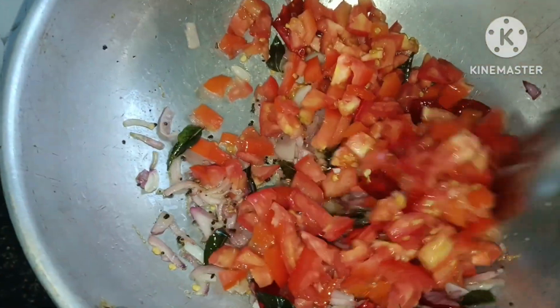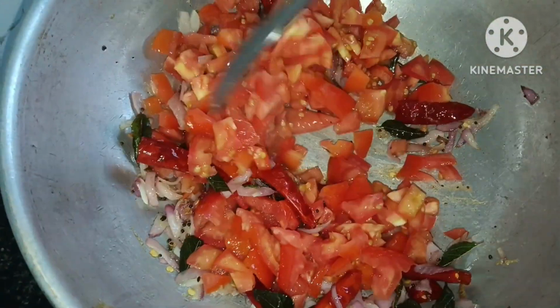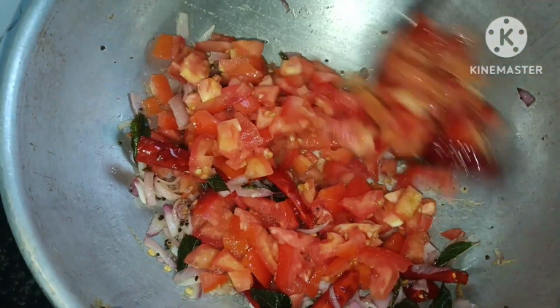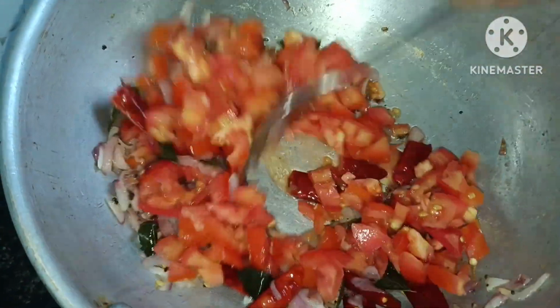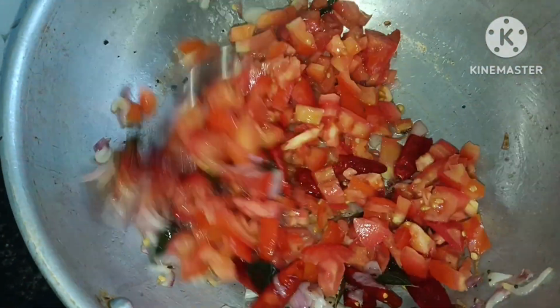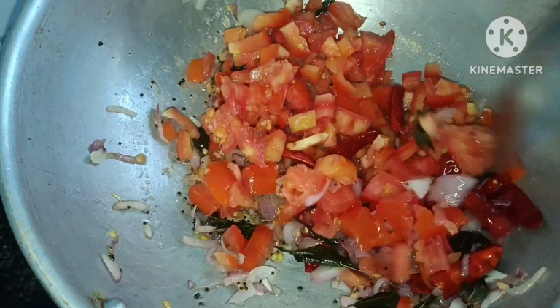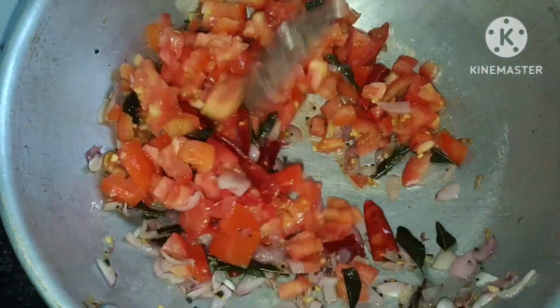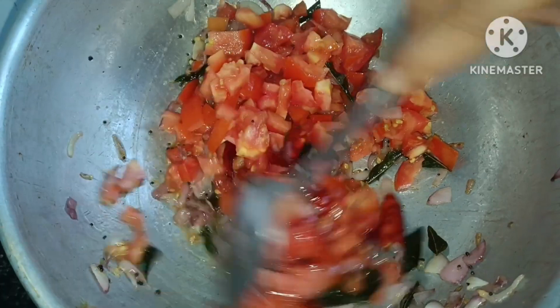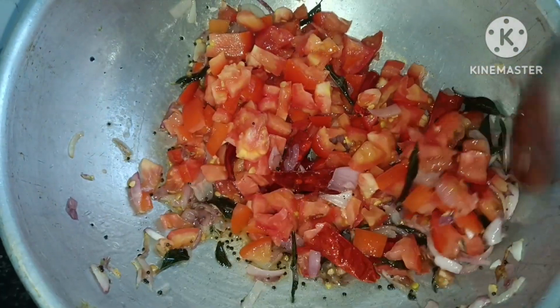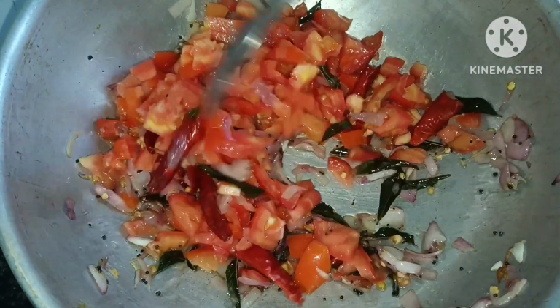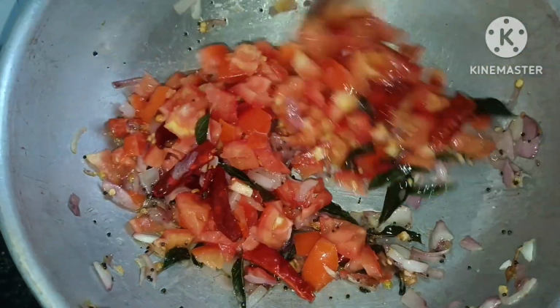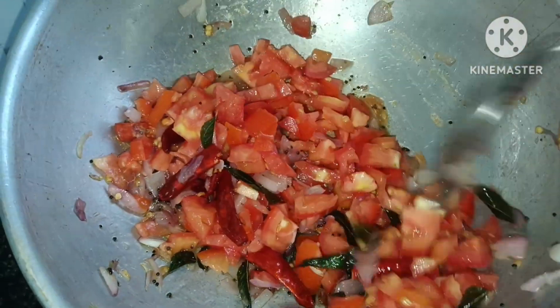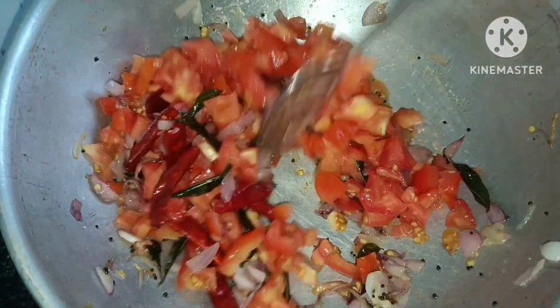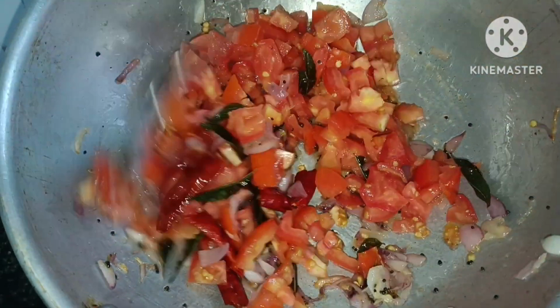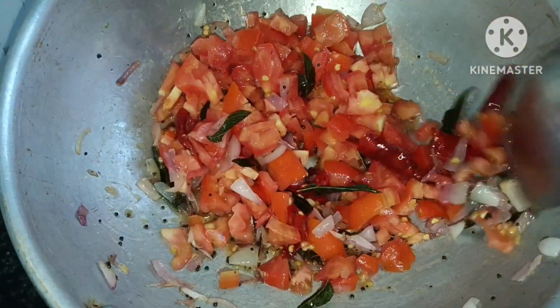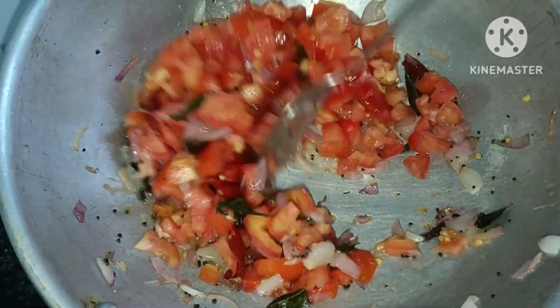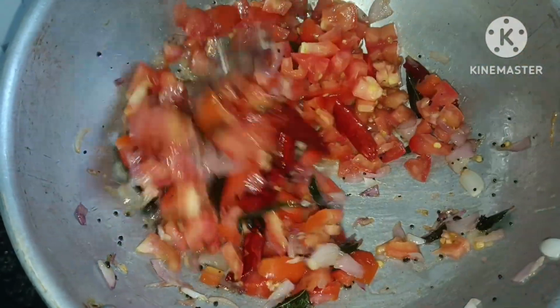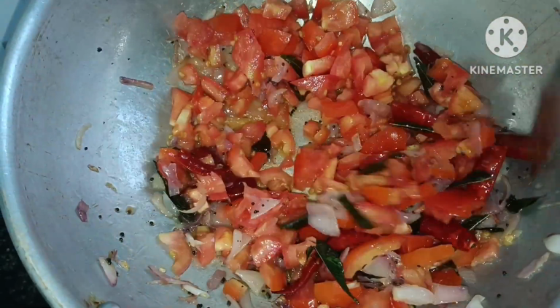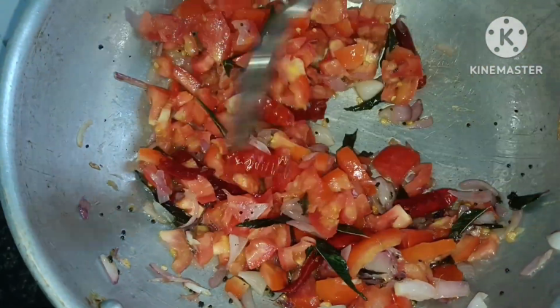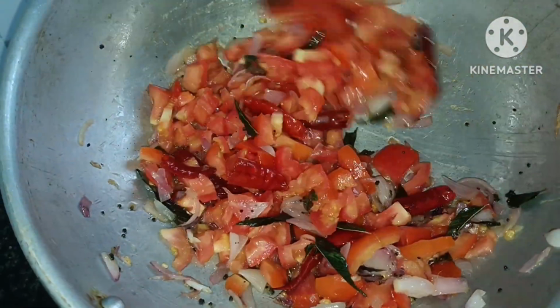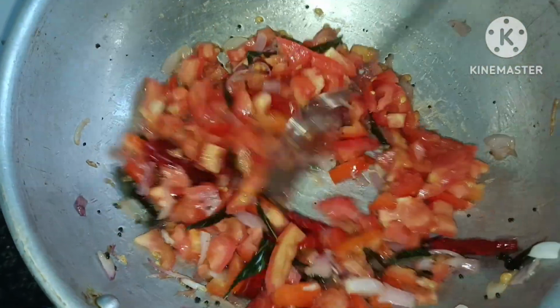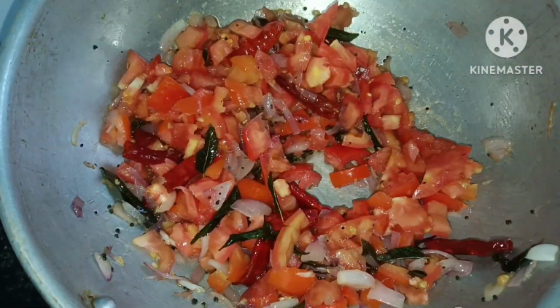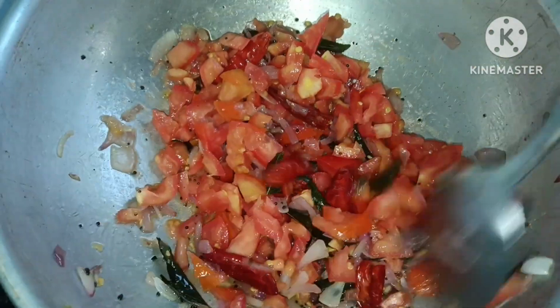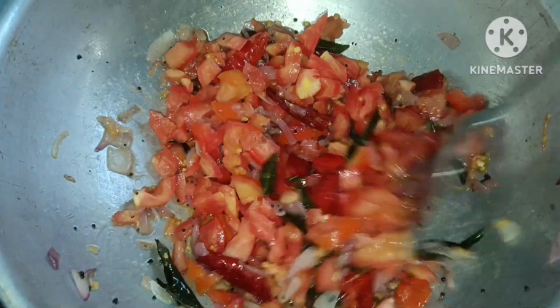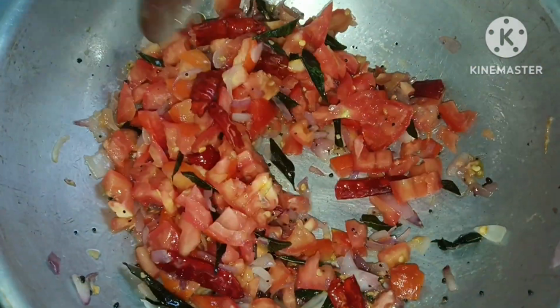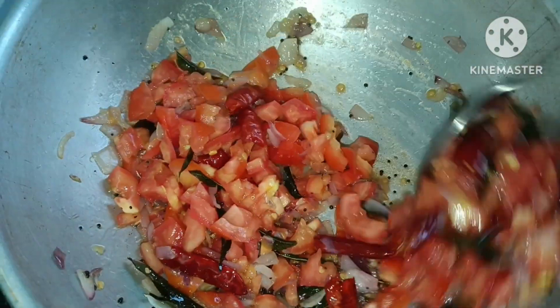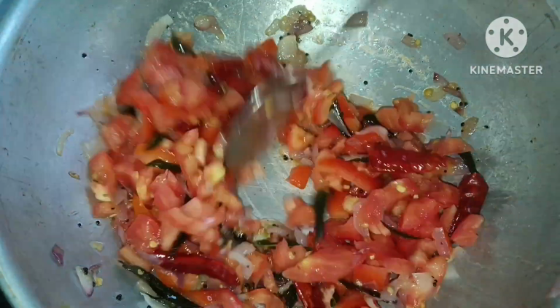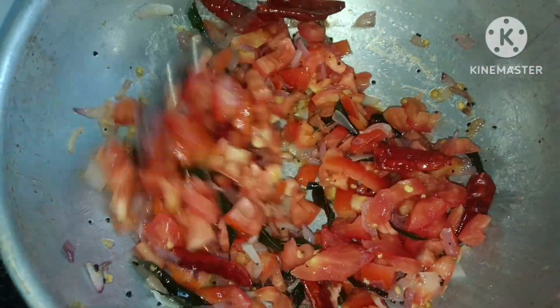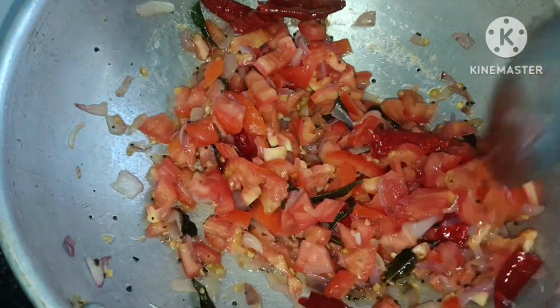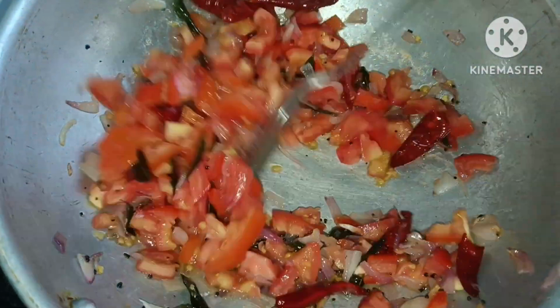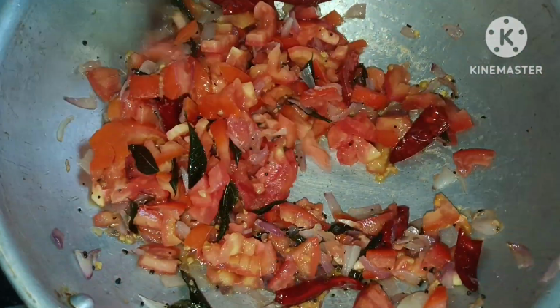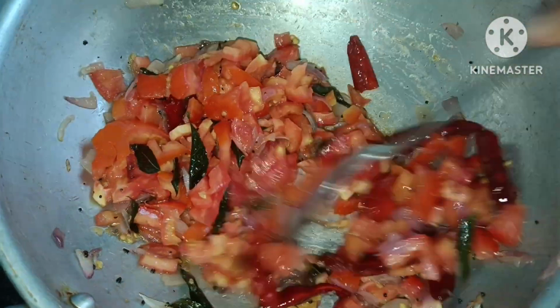I will add water. I will add some oil. I will add water. The rice is very good.